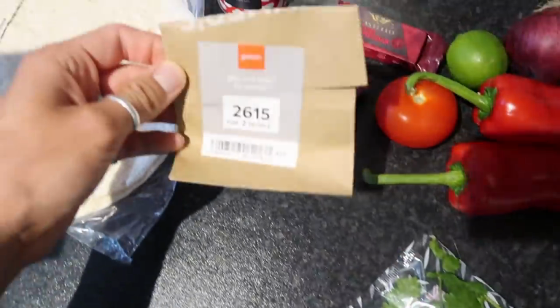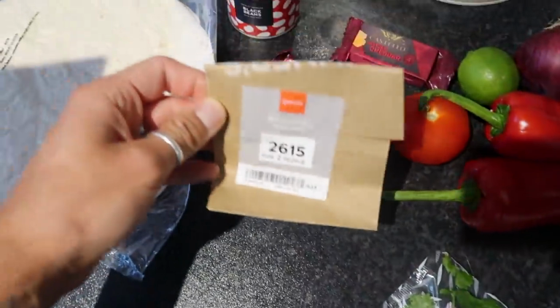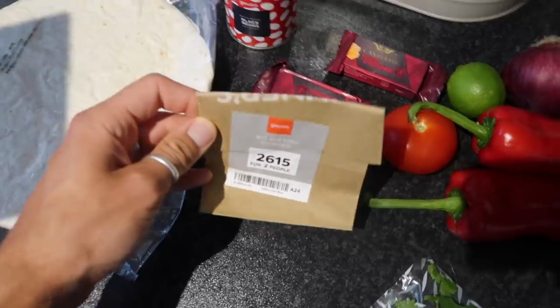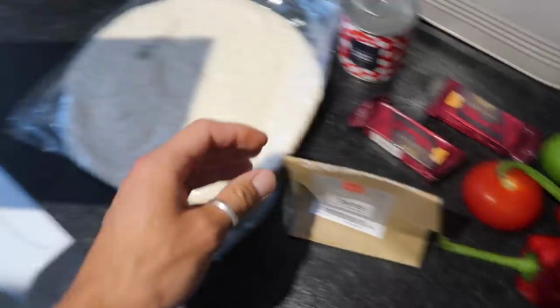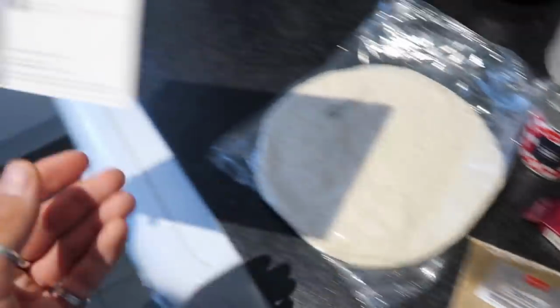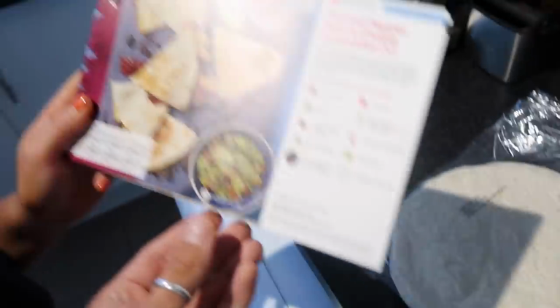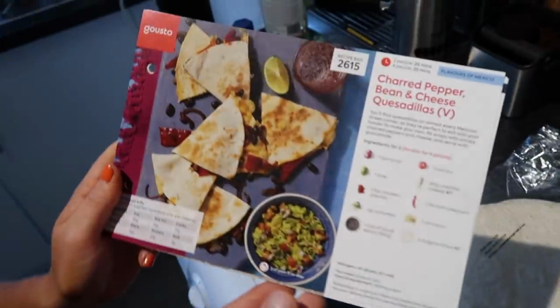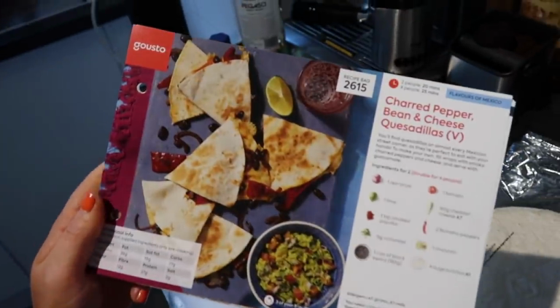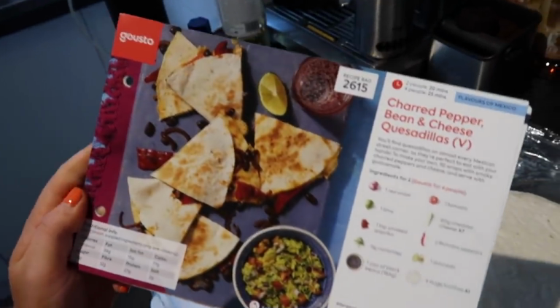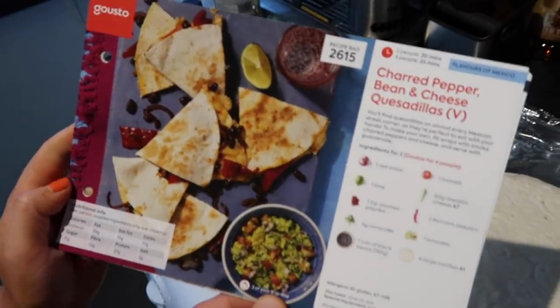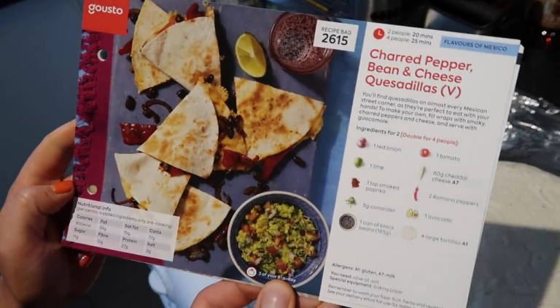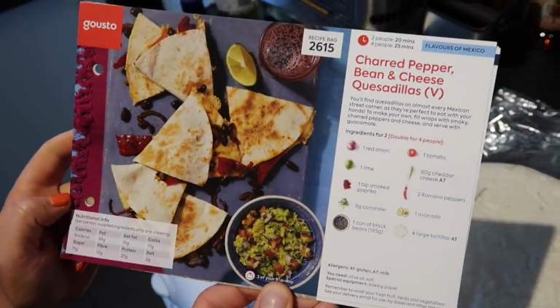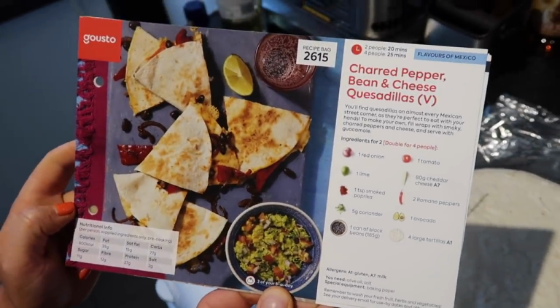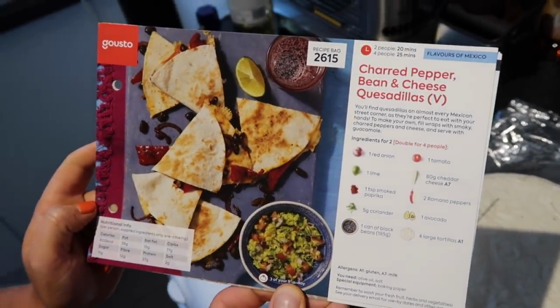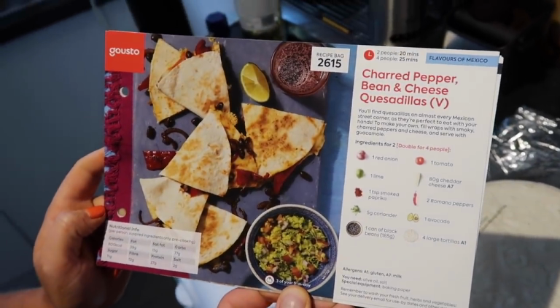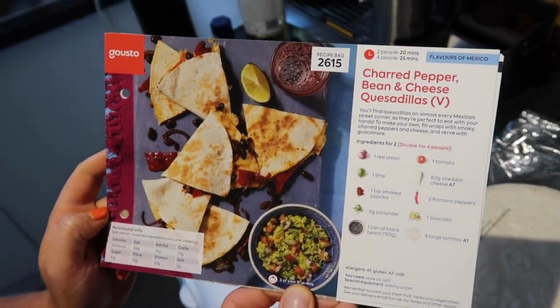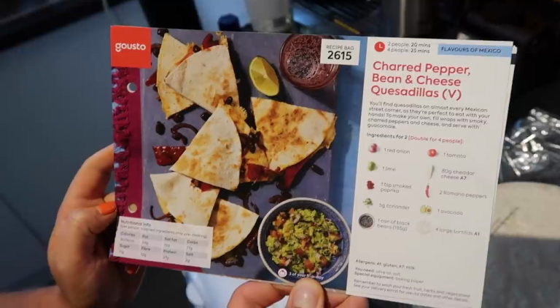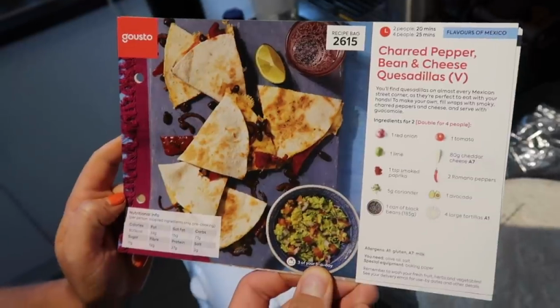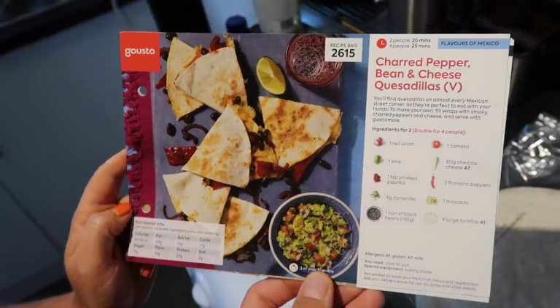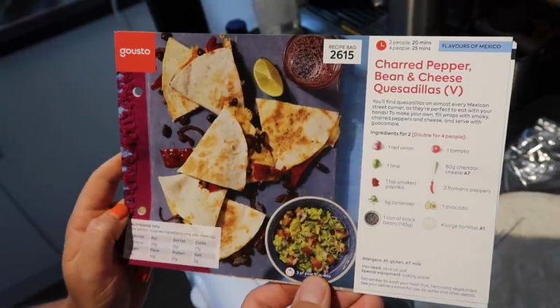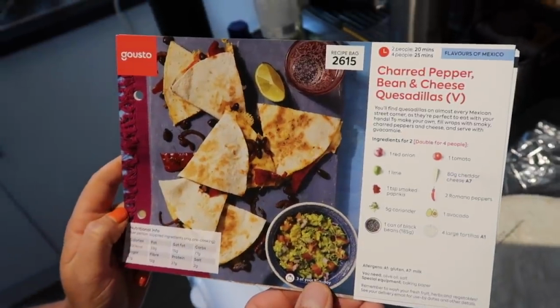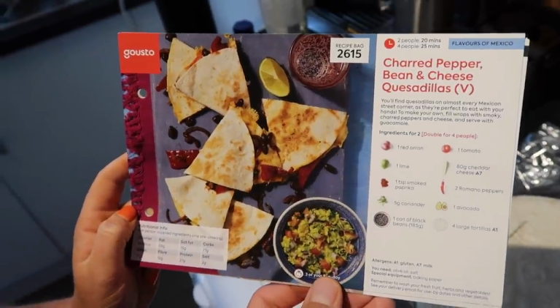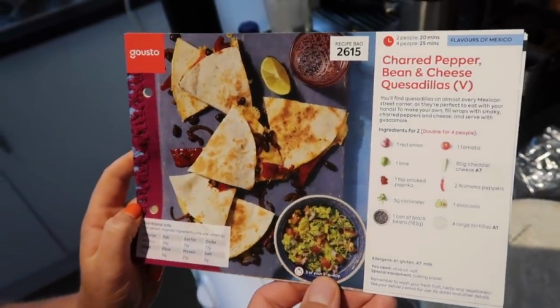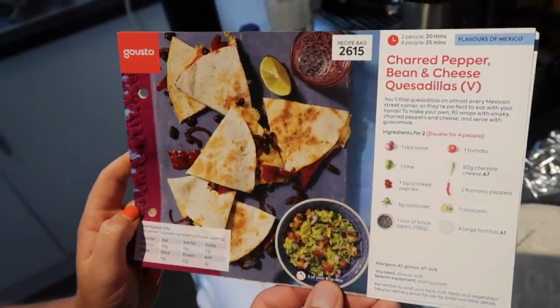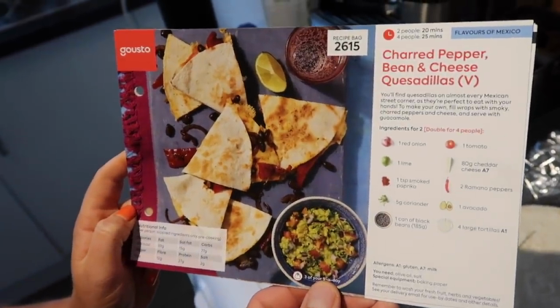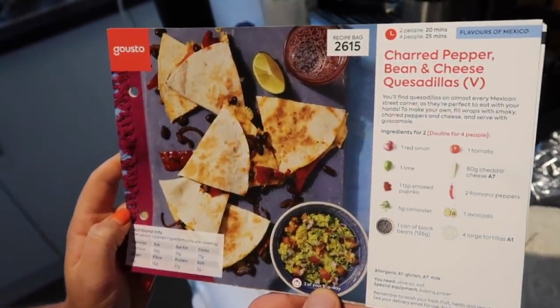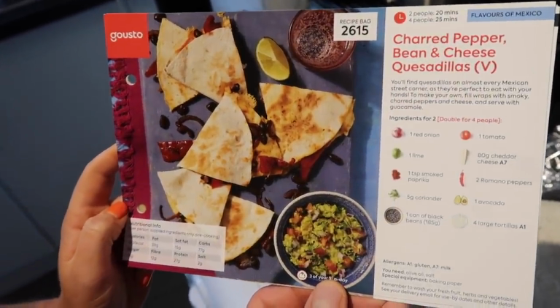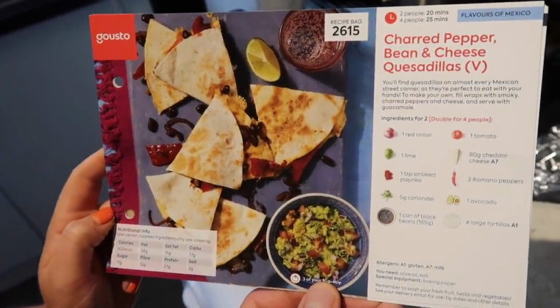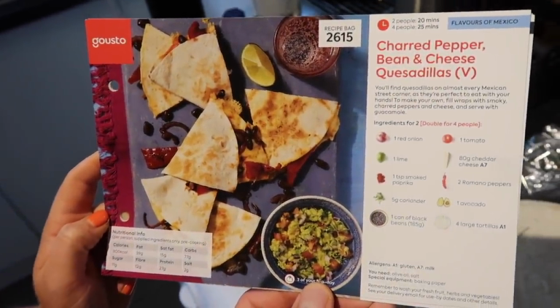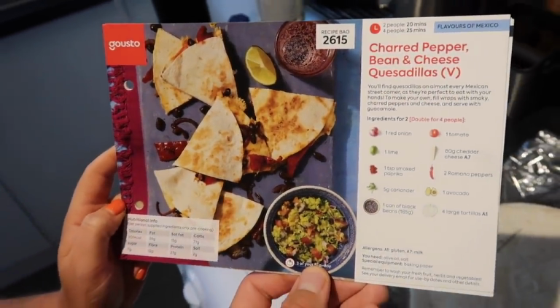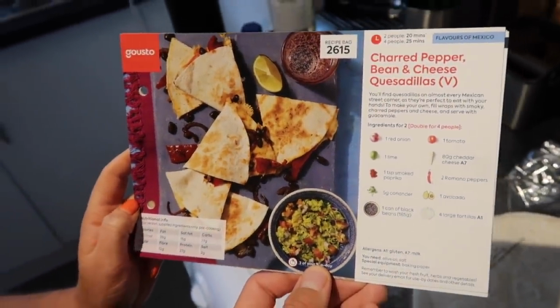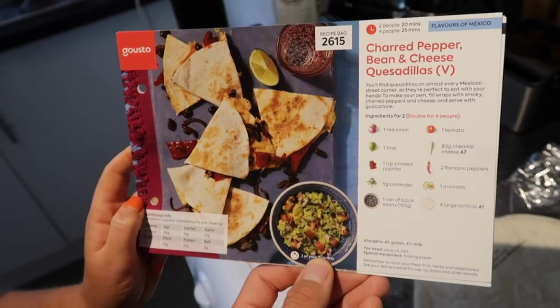We also have an avocado, some coriander or cilantro depending on where you're from, and a sachet of paprika. The recipe card calls this charred pepper and bean cheese quesadillas and tostadas — it's all much of a muchness and it's ready in 20 minutes.